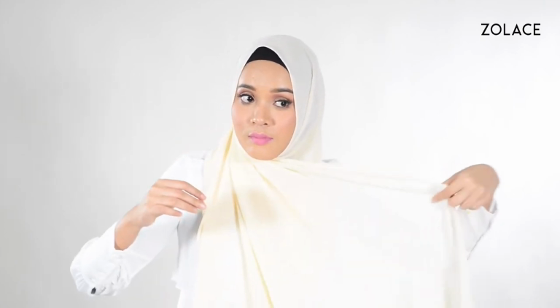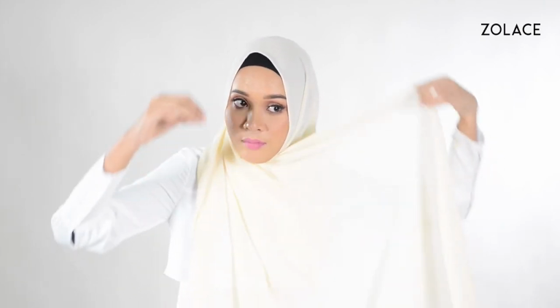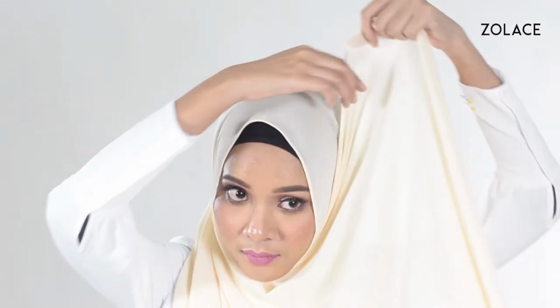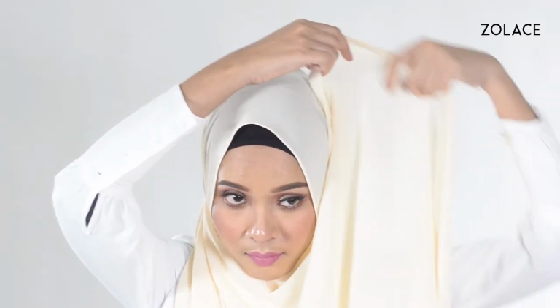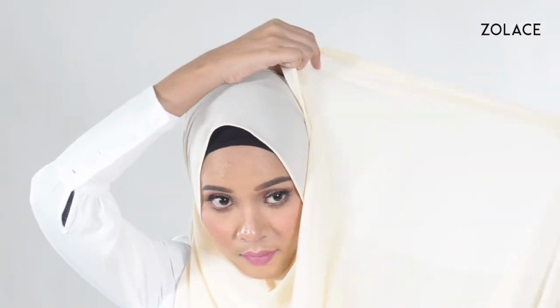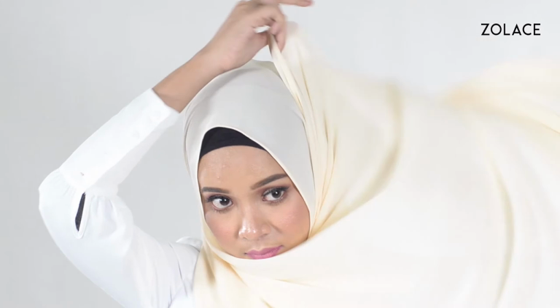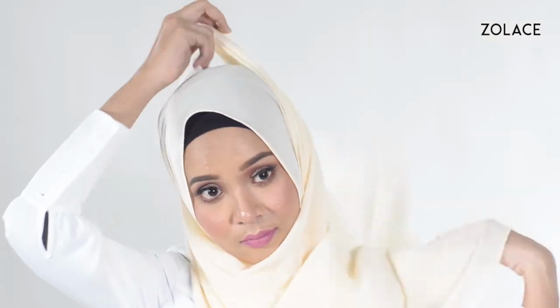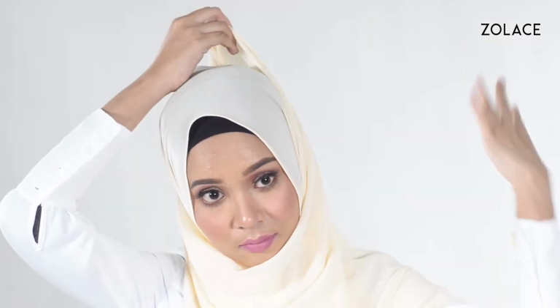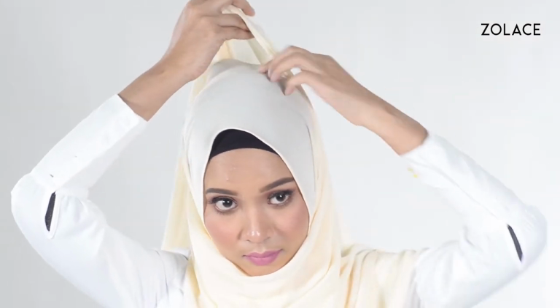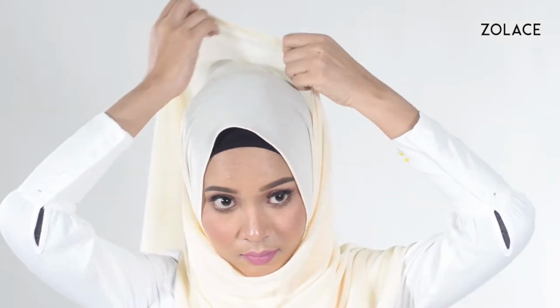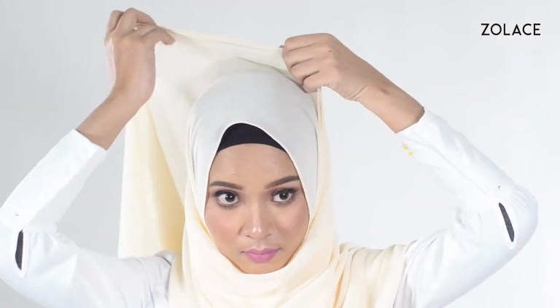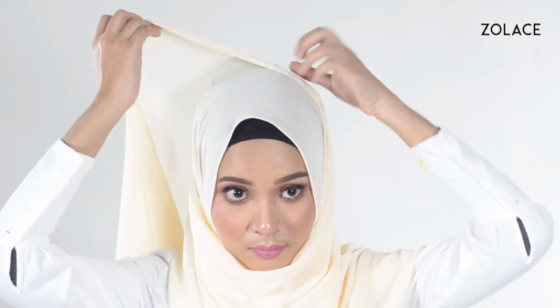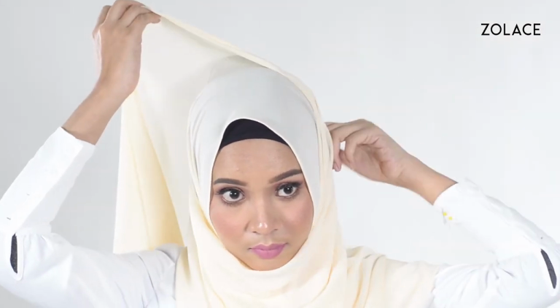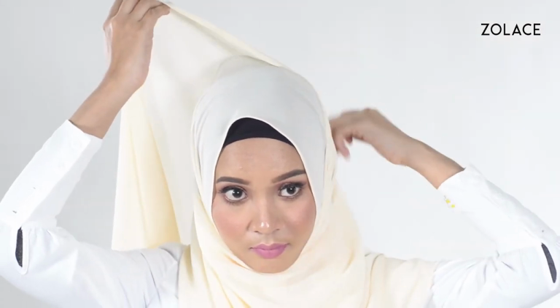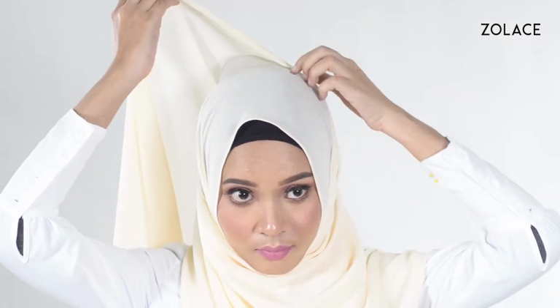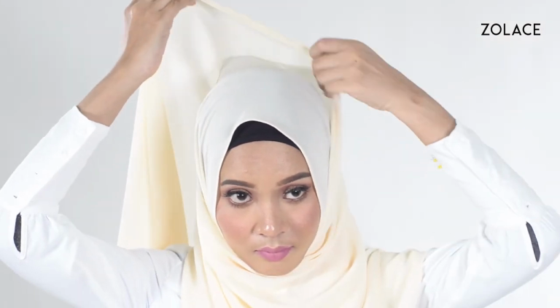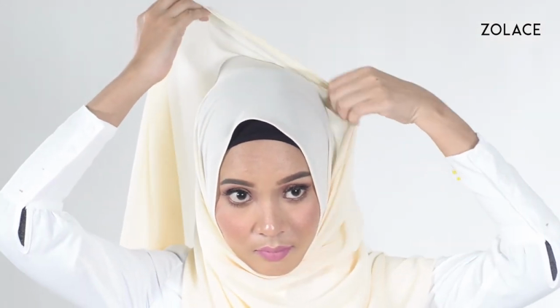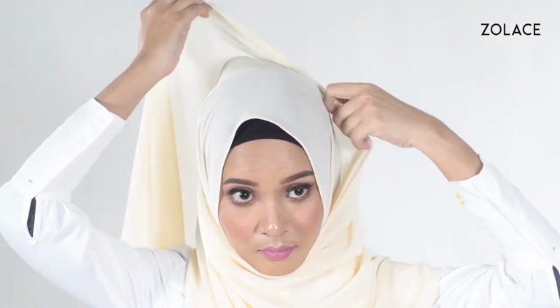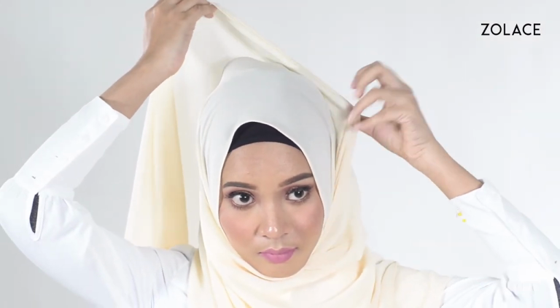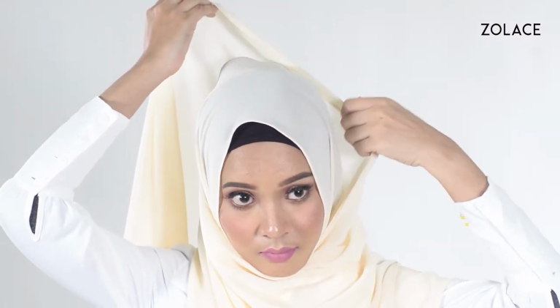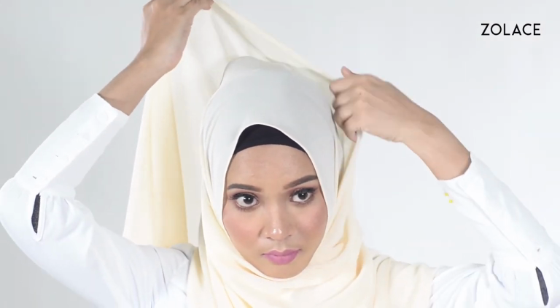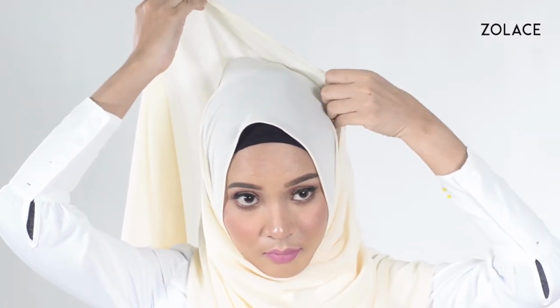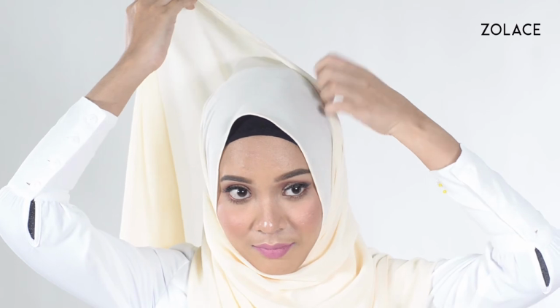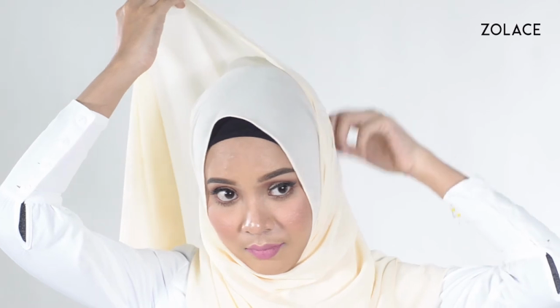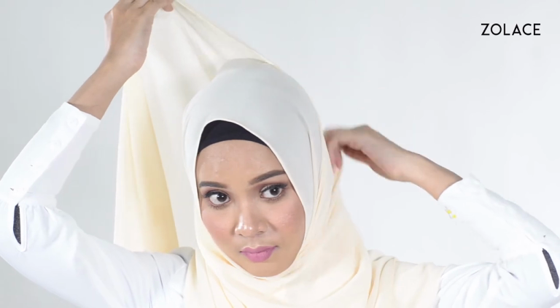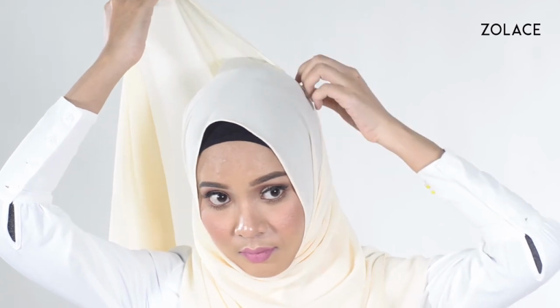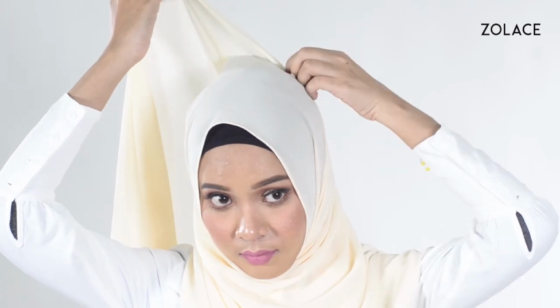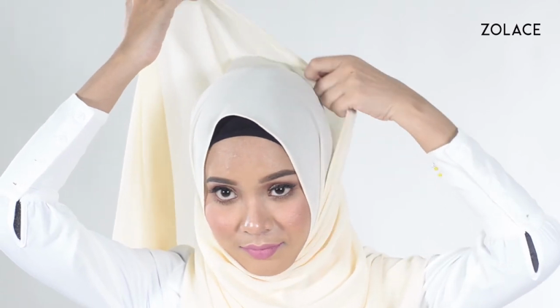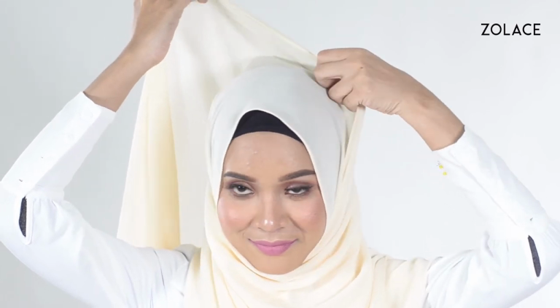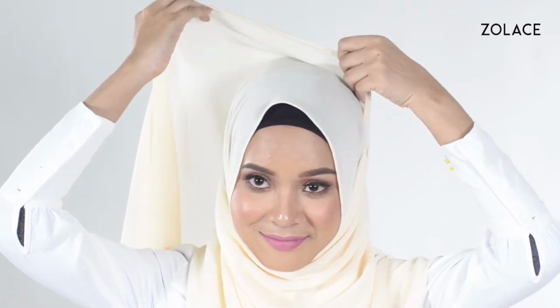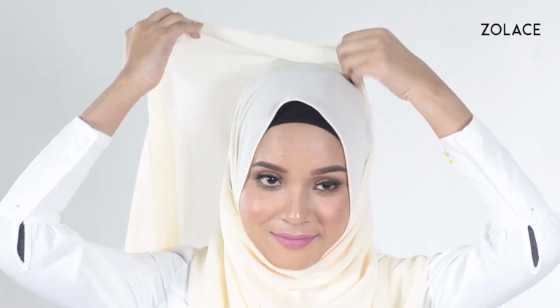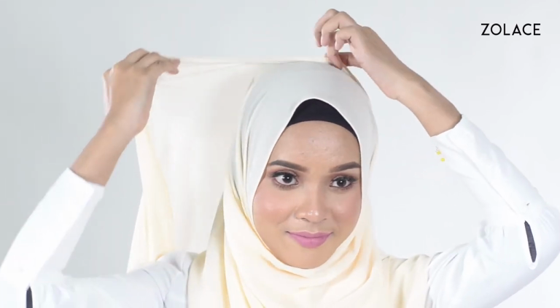Next, take the longer side and wrap it up and over your head. Make sure it's neatly folded as you go. As you bring it around, secure it with a pin on the top of your head.